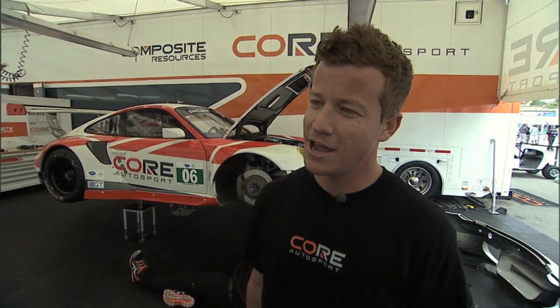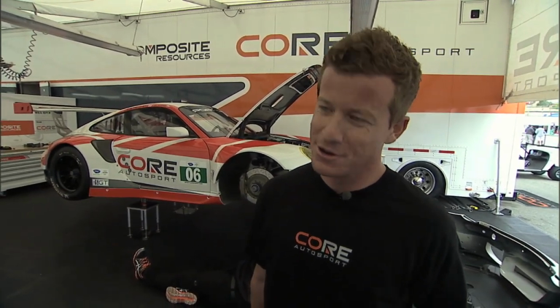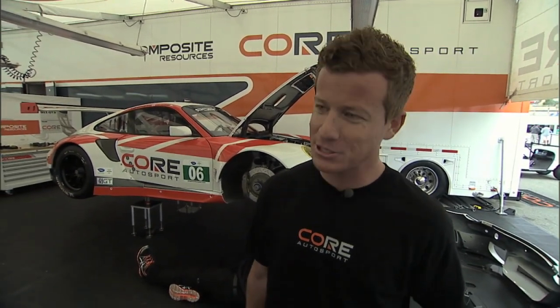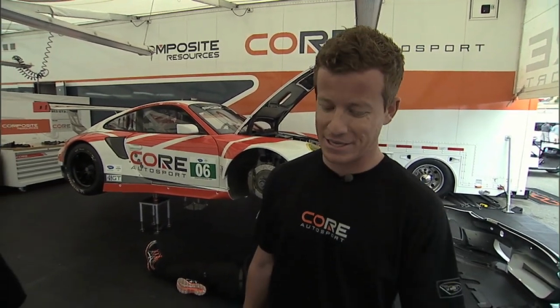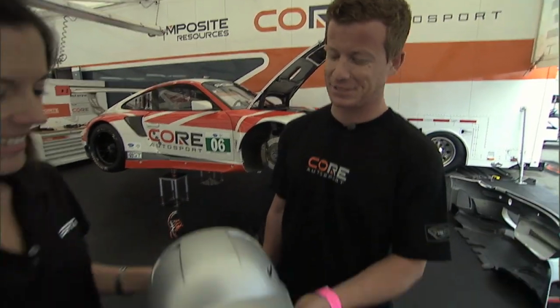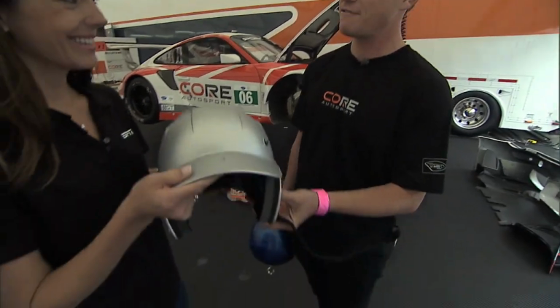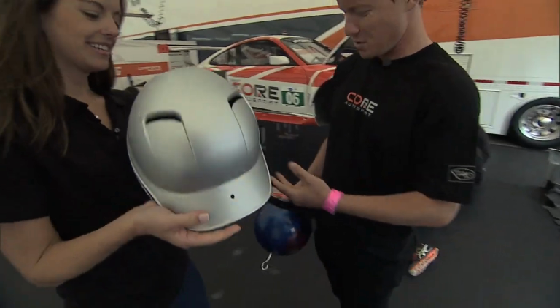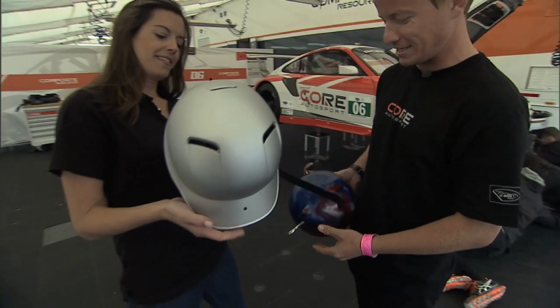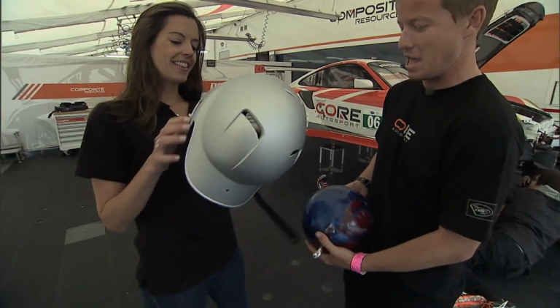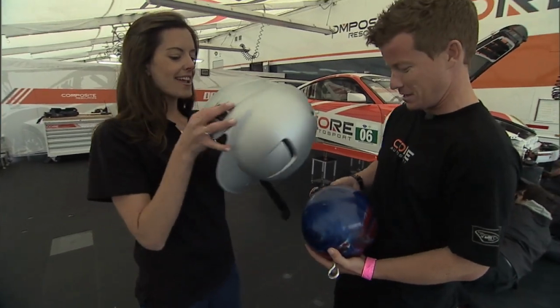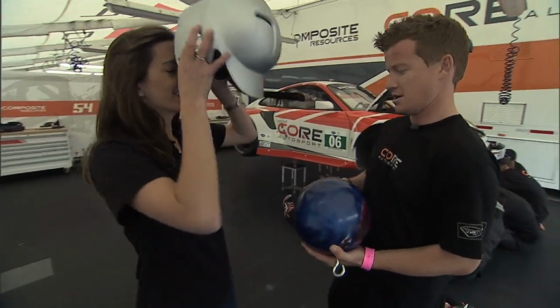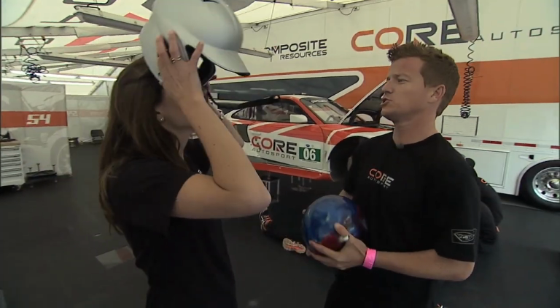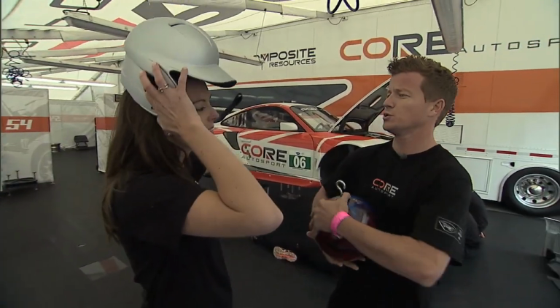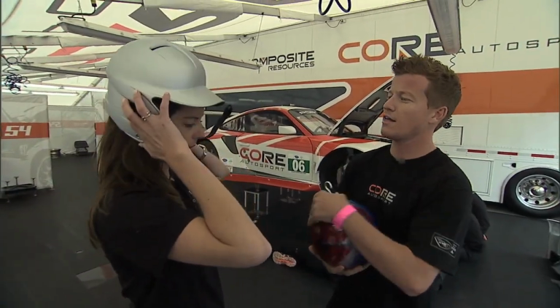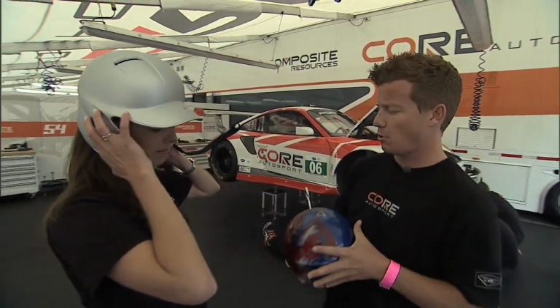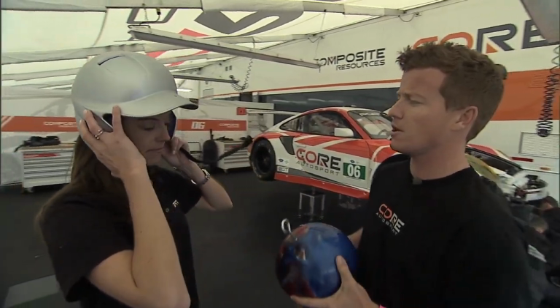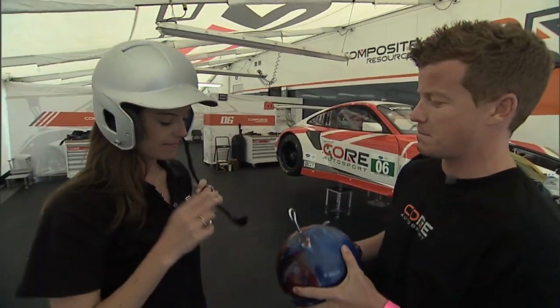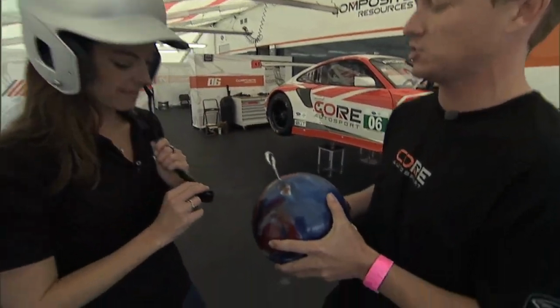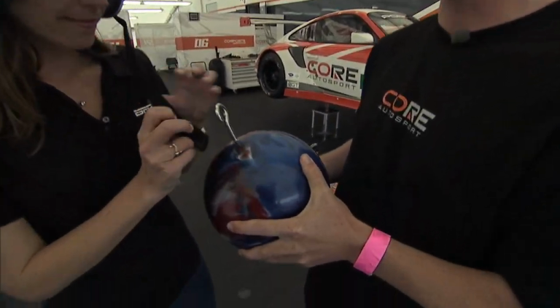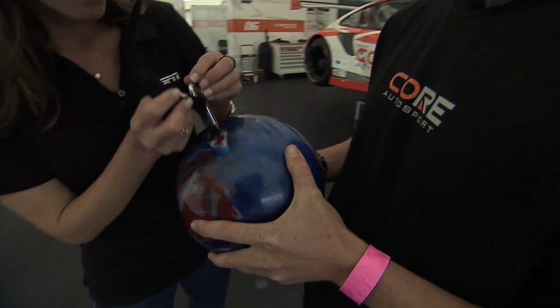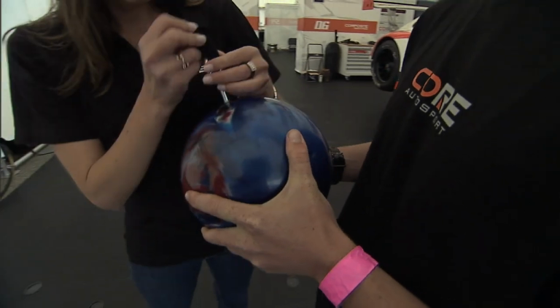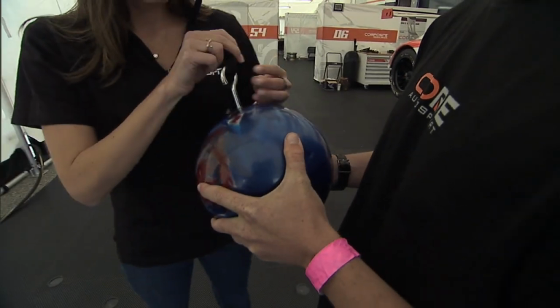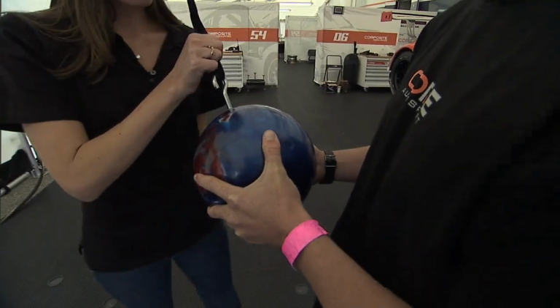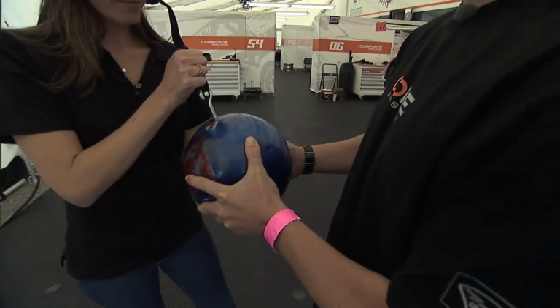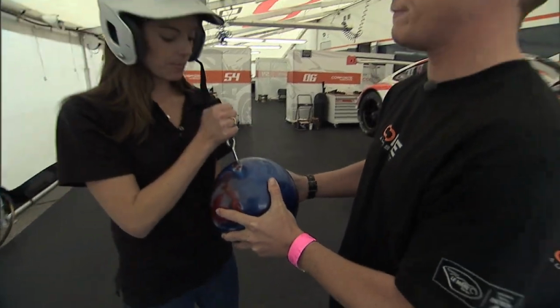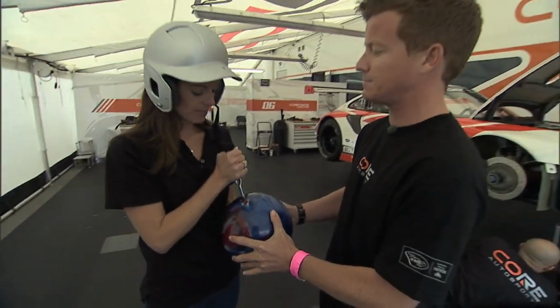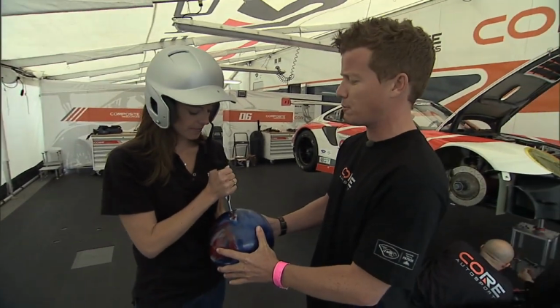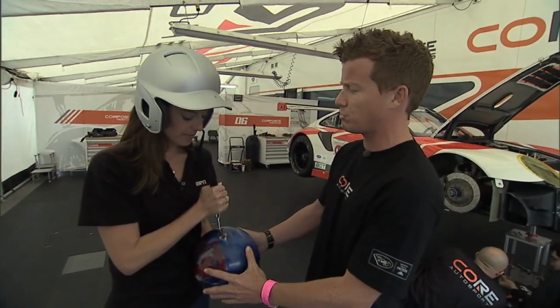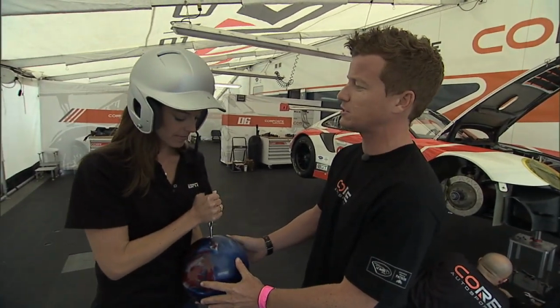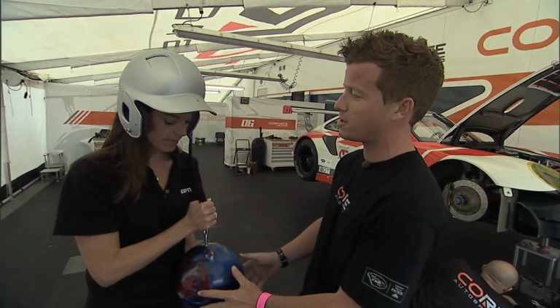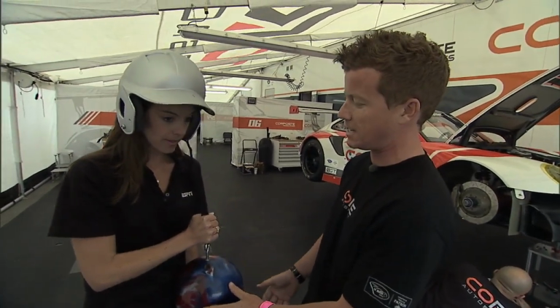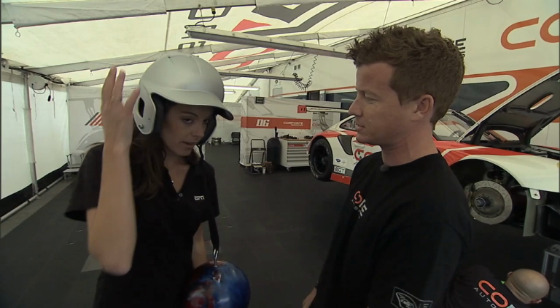And to demonstrate this, I've made you a high-tech helmet connected to a classic bowling ball. Now keep in mind, this is only one G of simulated force. And three to four times a lap, we're feeling three of these pulling on our neck at any given time.